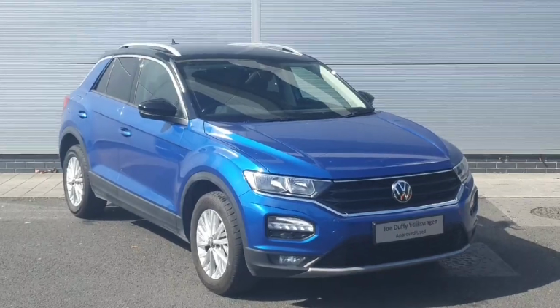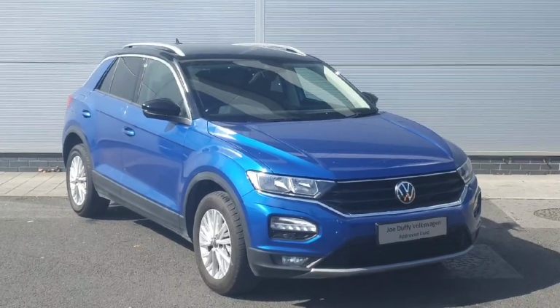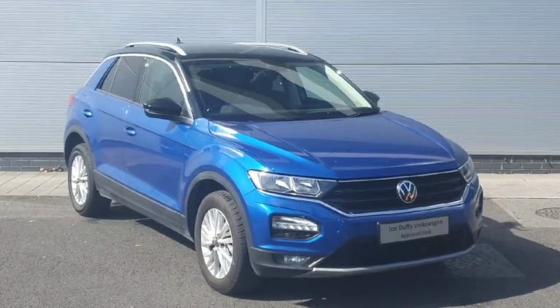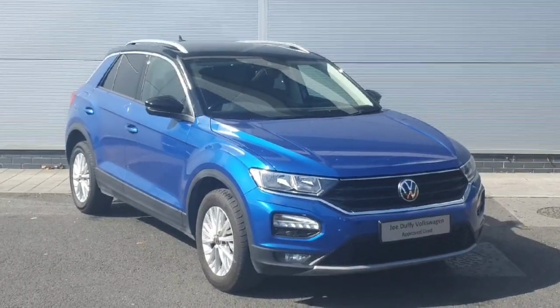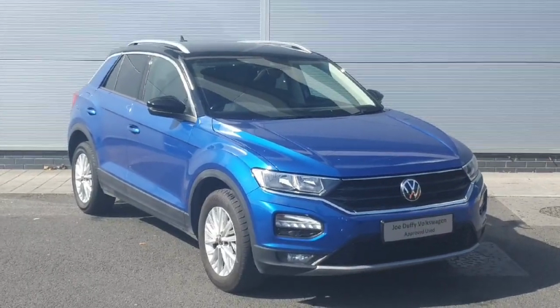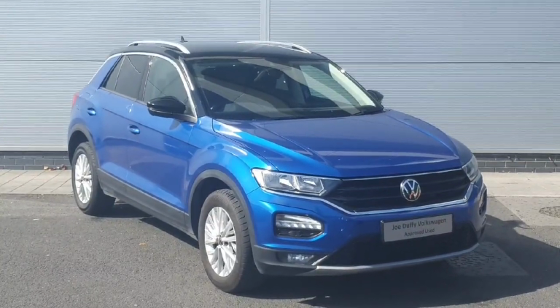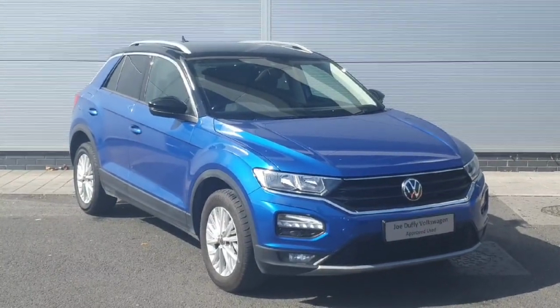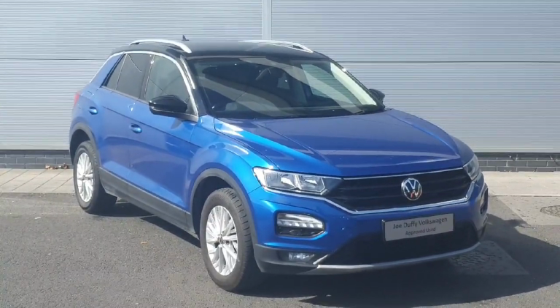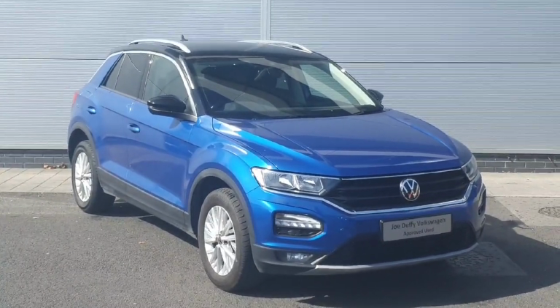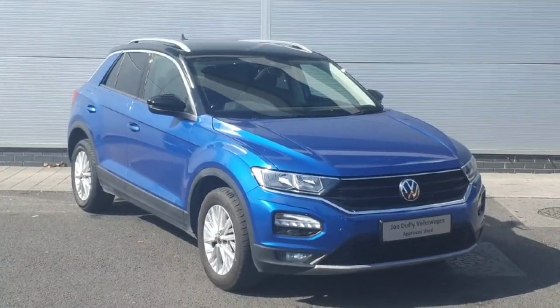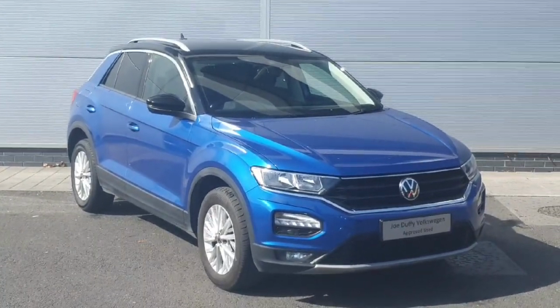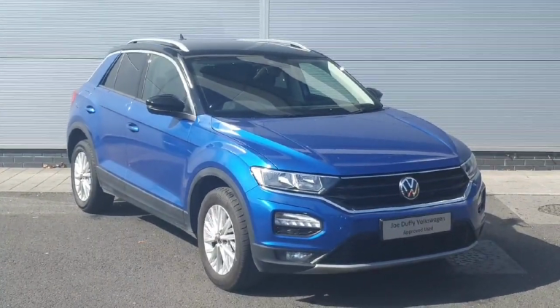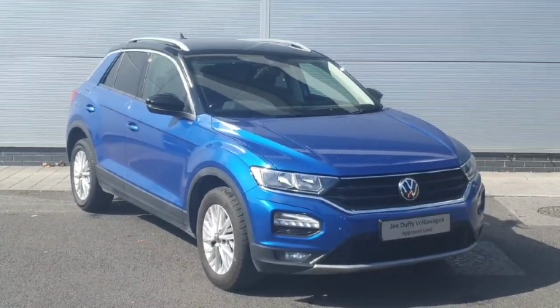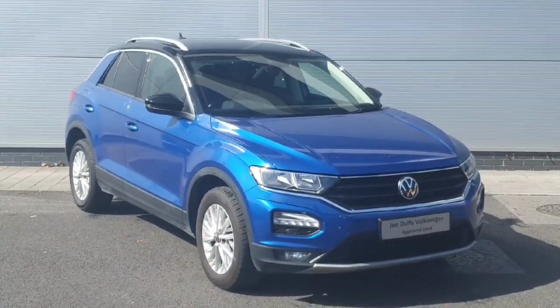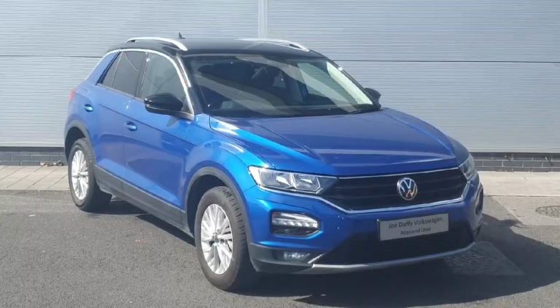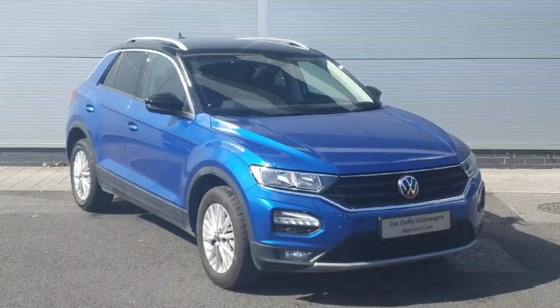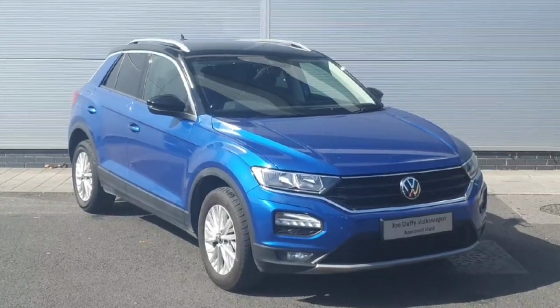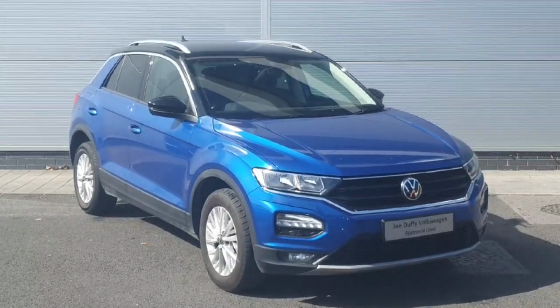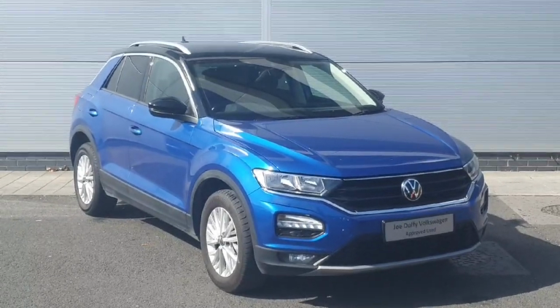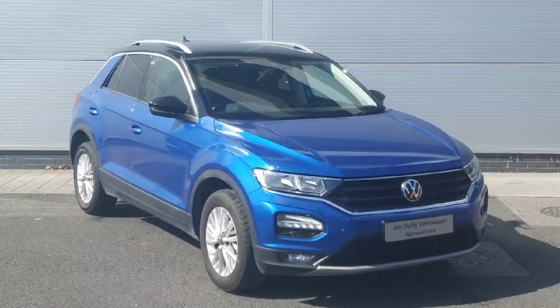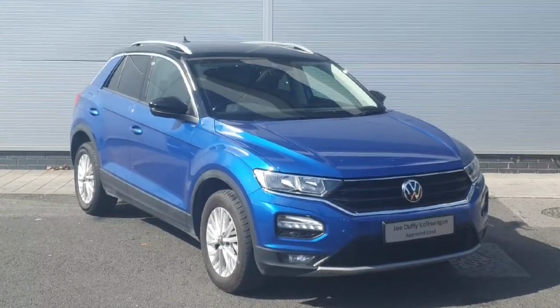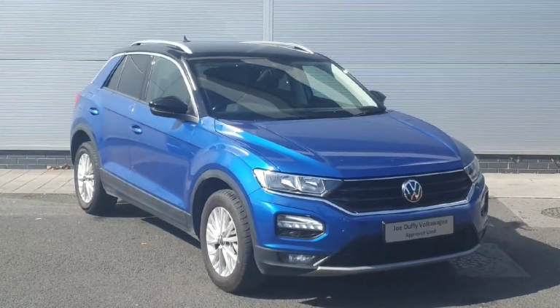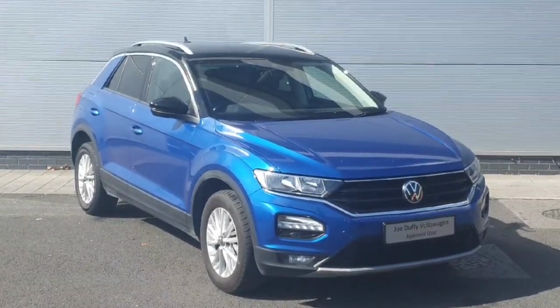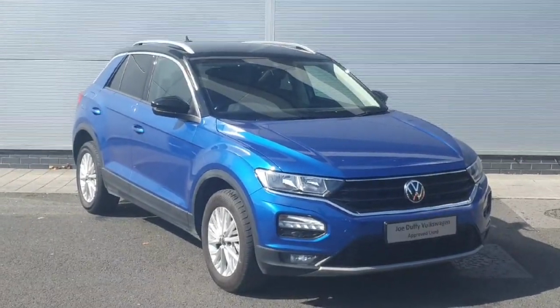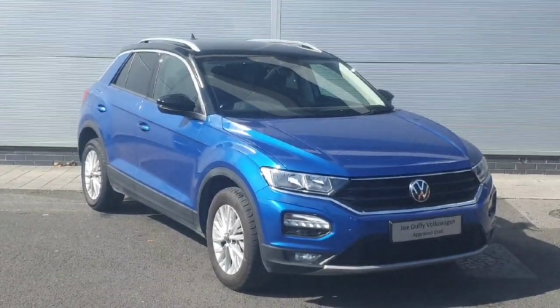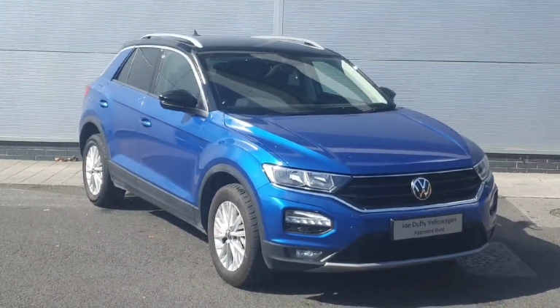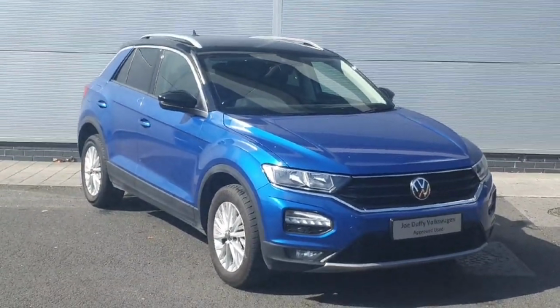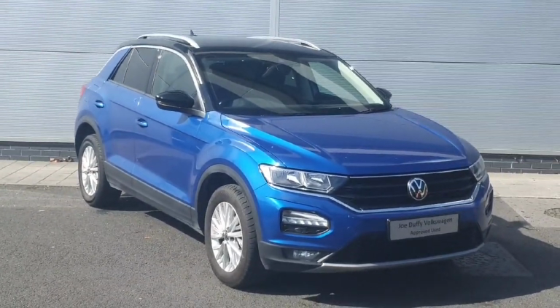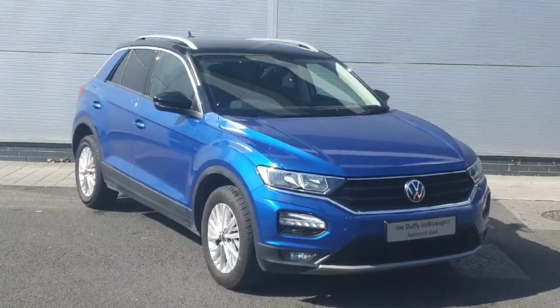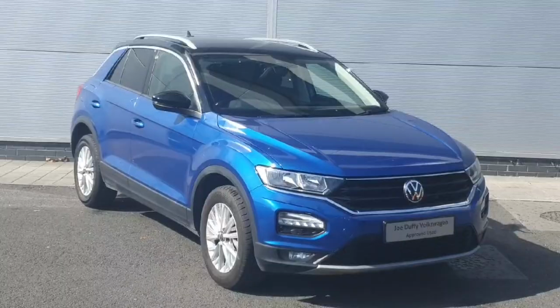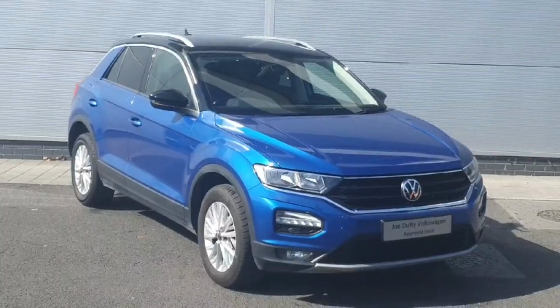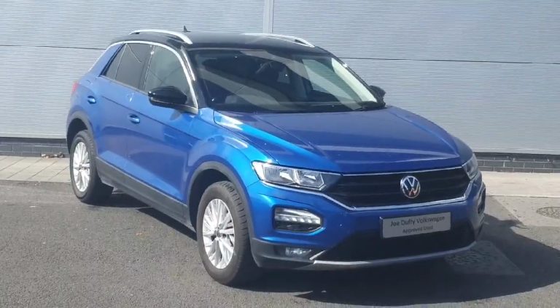Welcome back to Joe Duffy Volkswagen North Dublin. Today we have this blue T-Roc — it has a one litre TSI engine with a six speed manual gearbox. We're going to show you around the car and some of the features that it has.